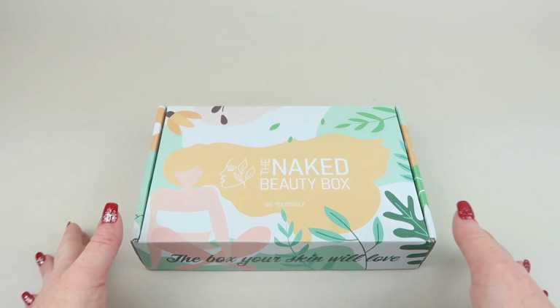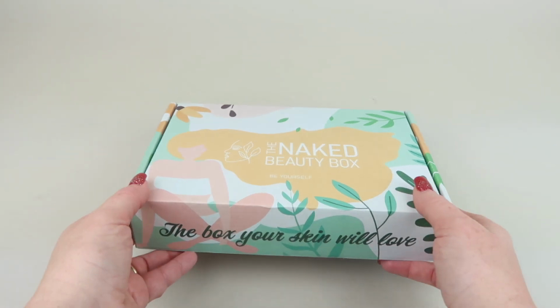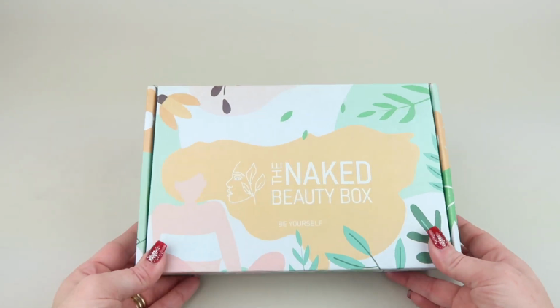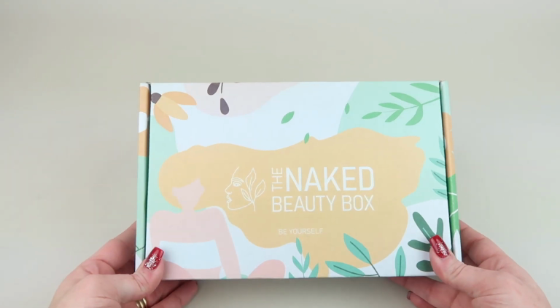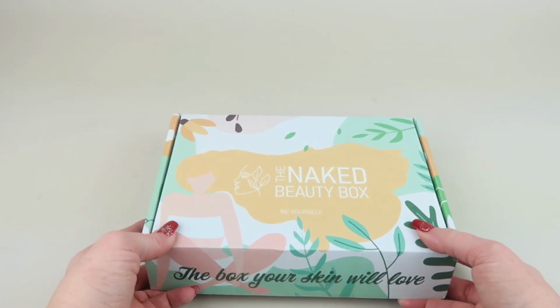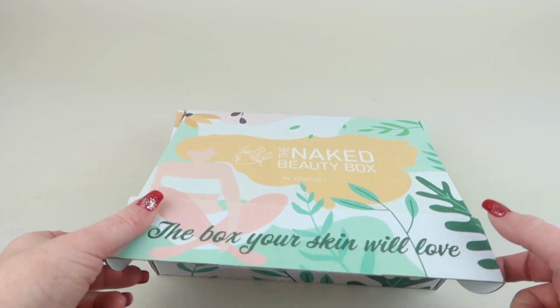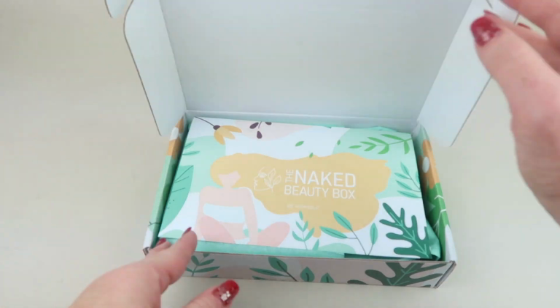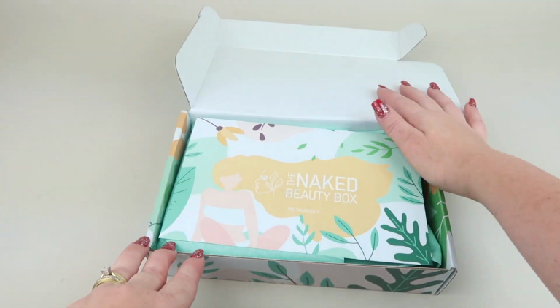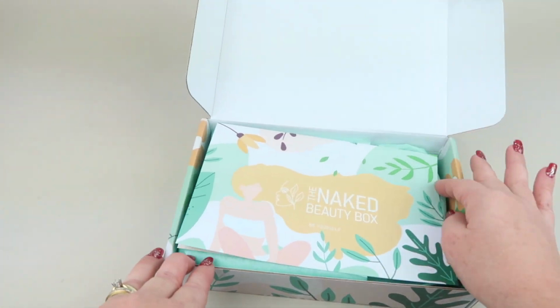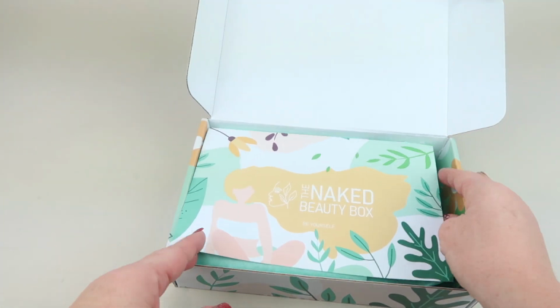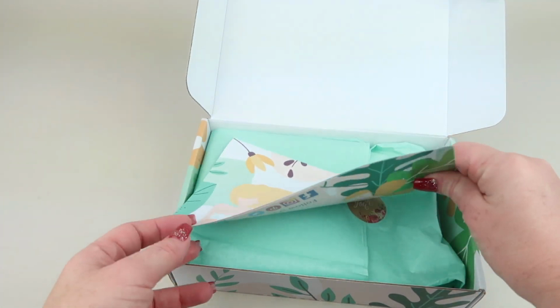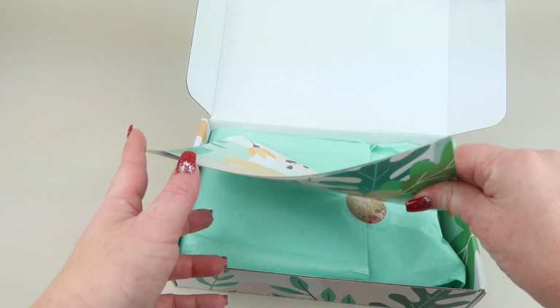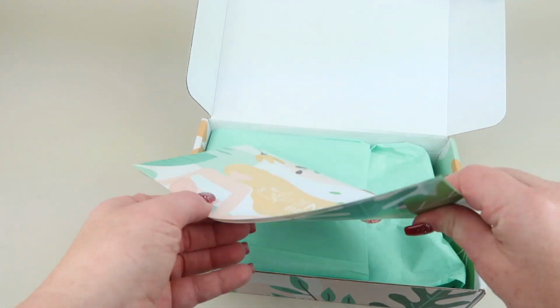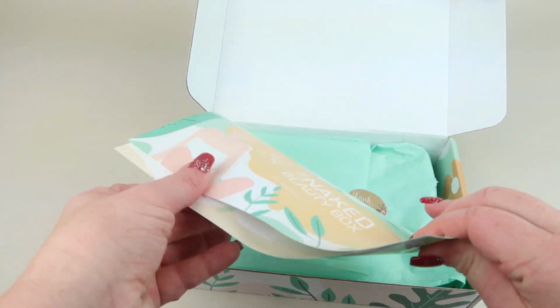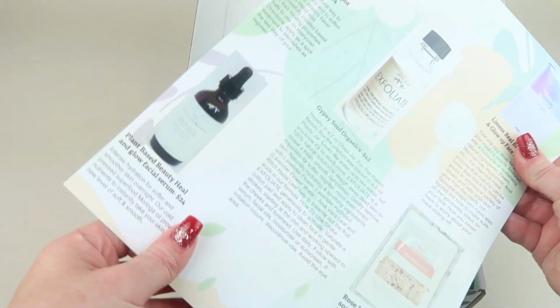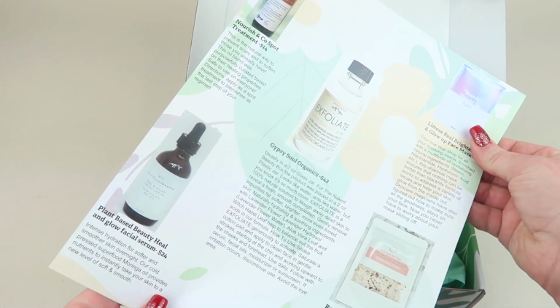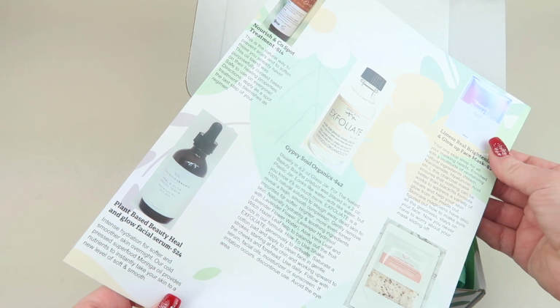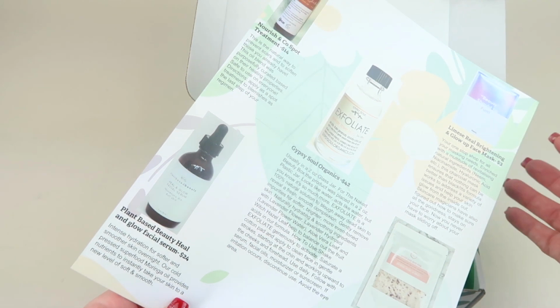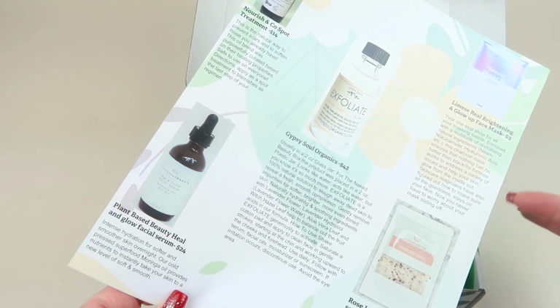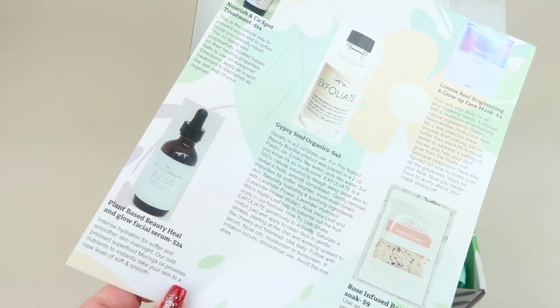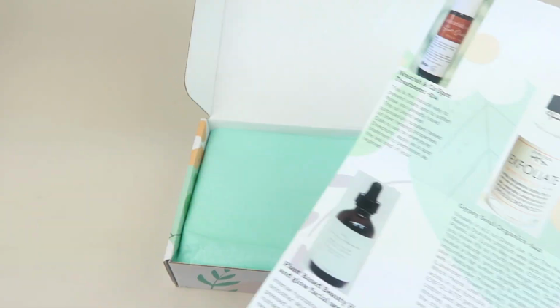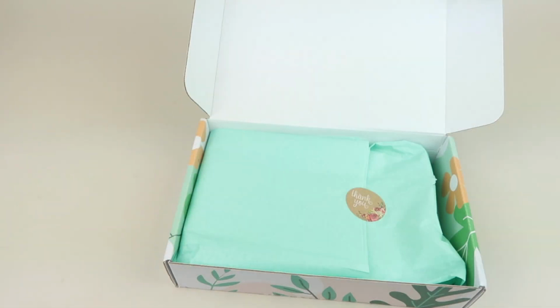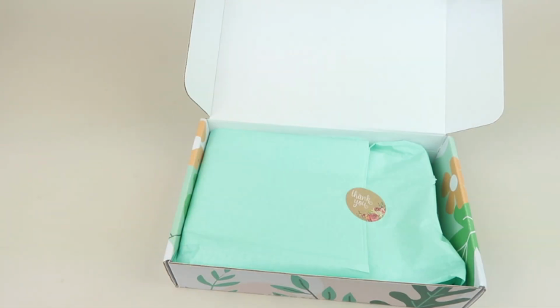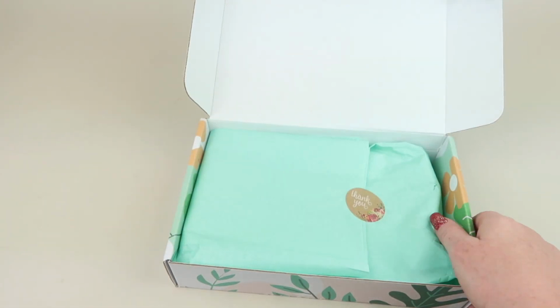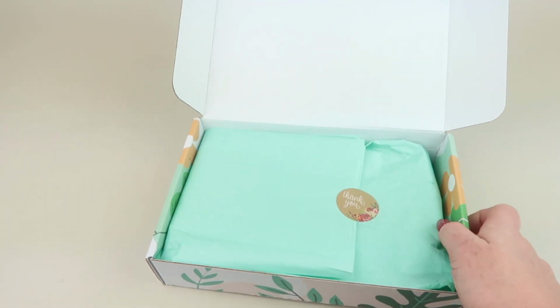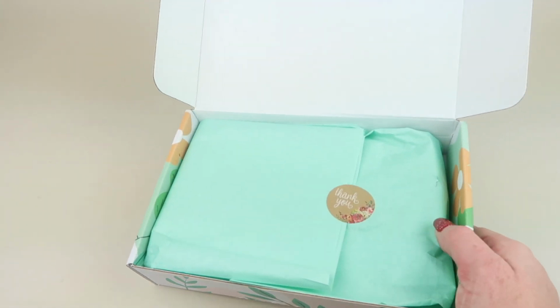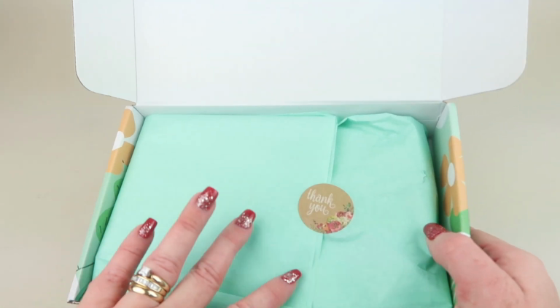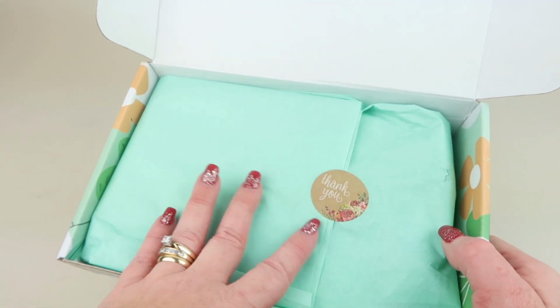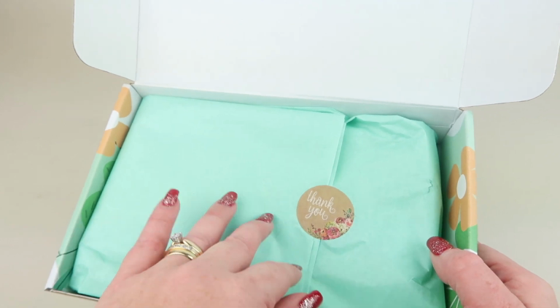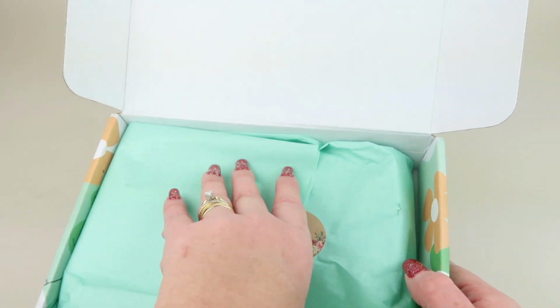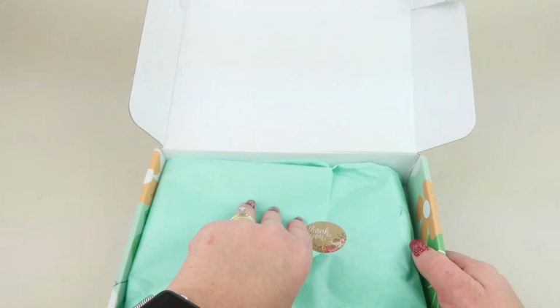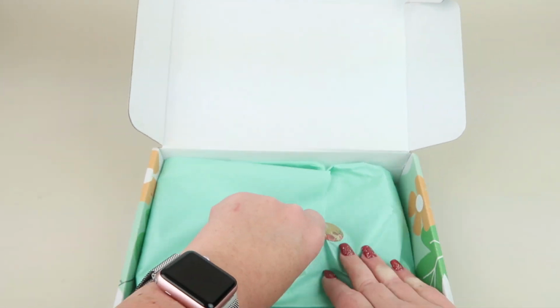This is how the box comes. You open it up, here's the information card, and it gives you a nice description of everything in the box with the retail value. I like their packaging — everything is wrapped in tissue paper sealed with a cute sticker.